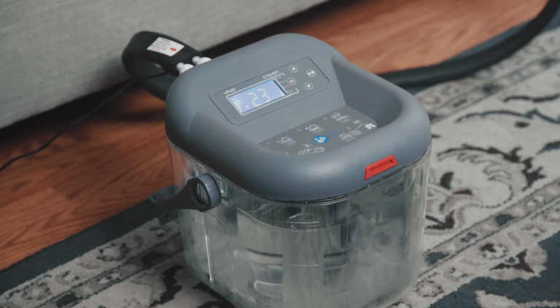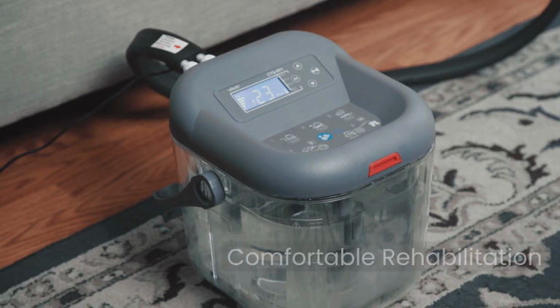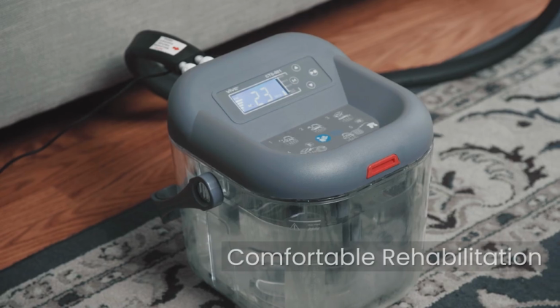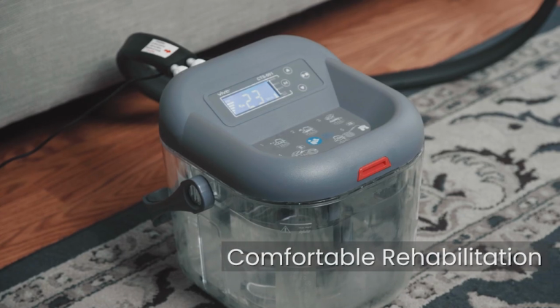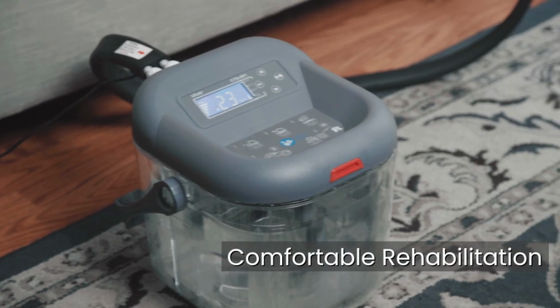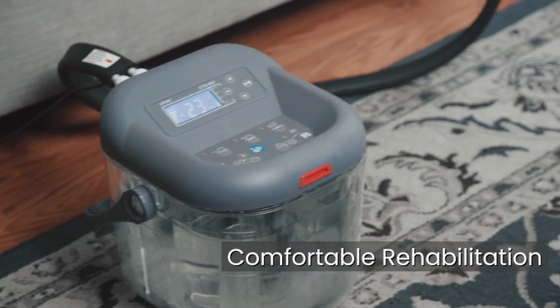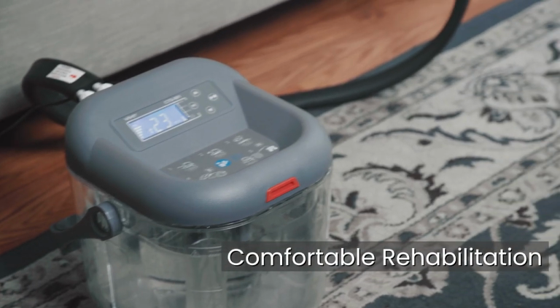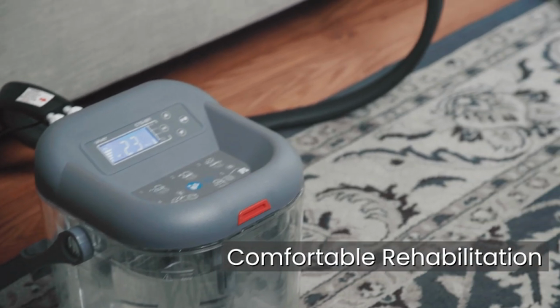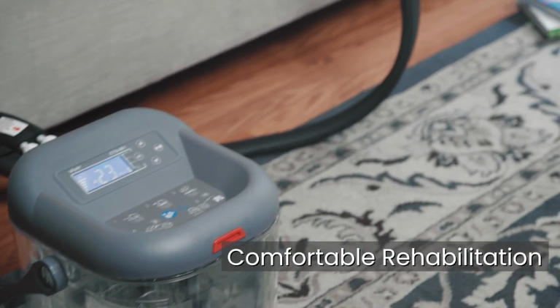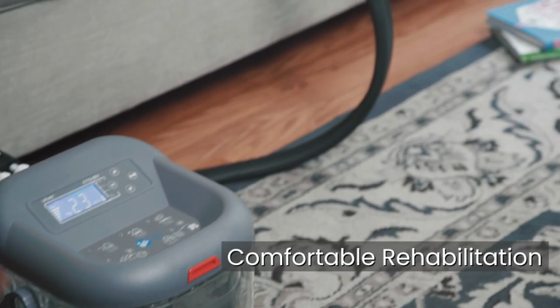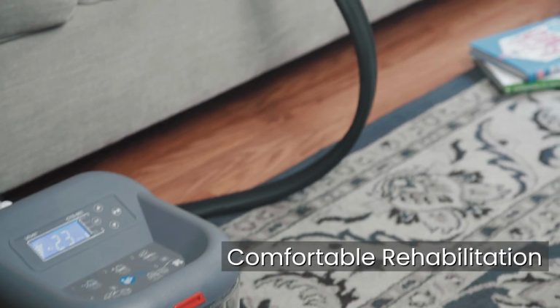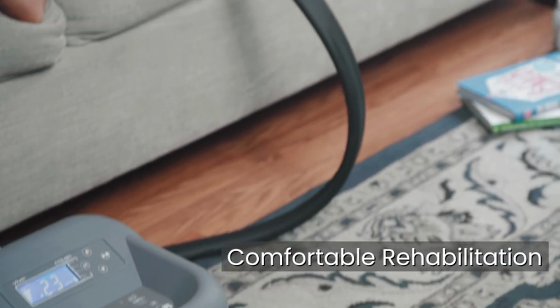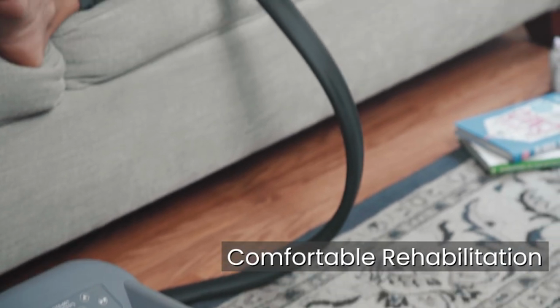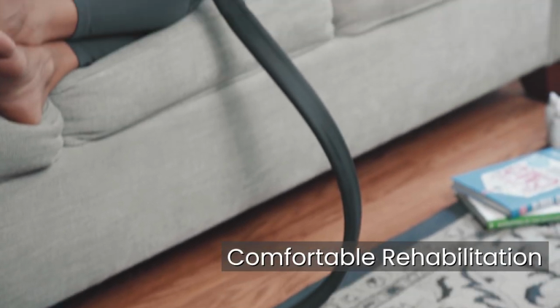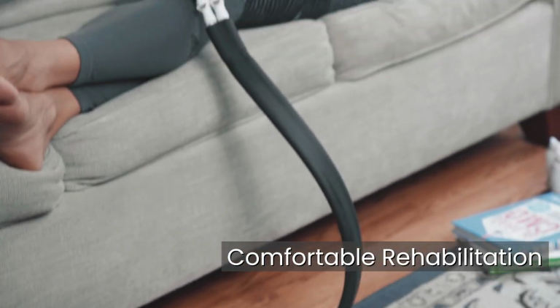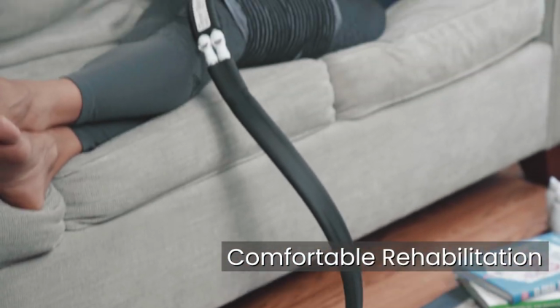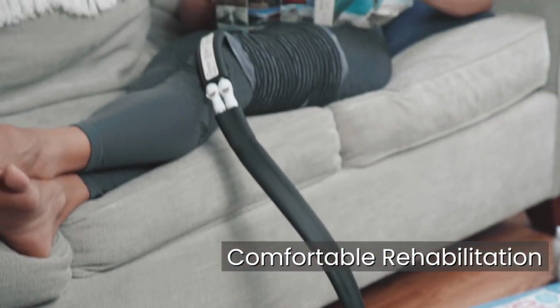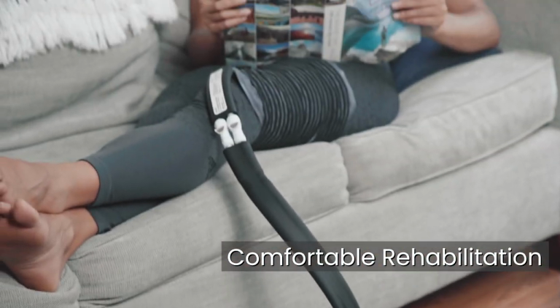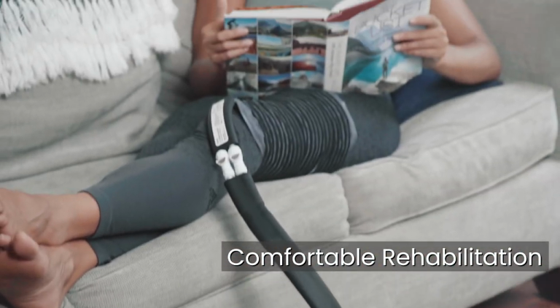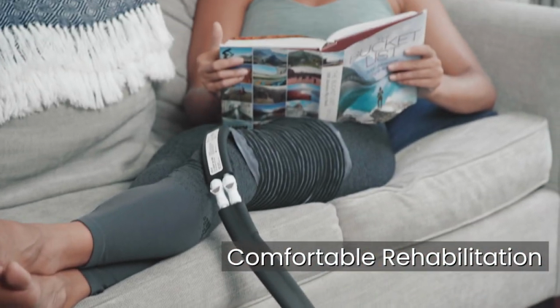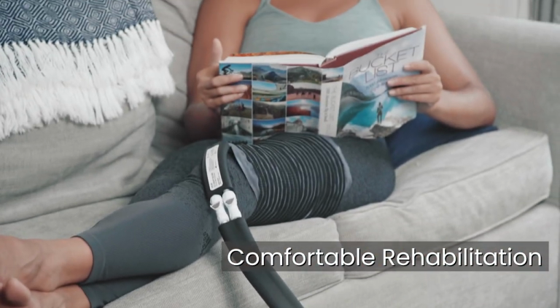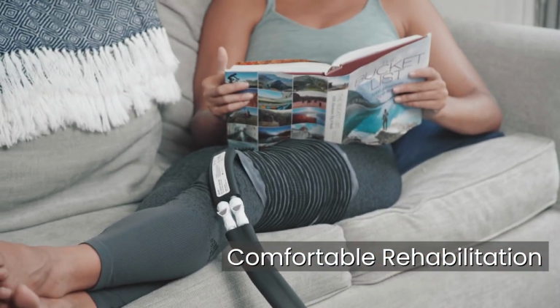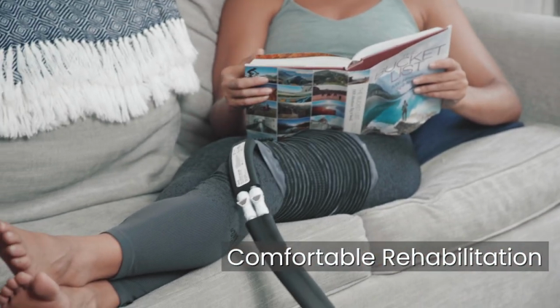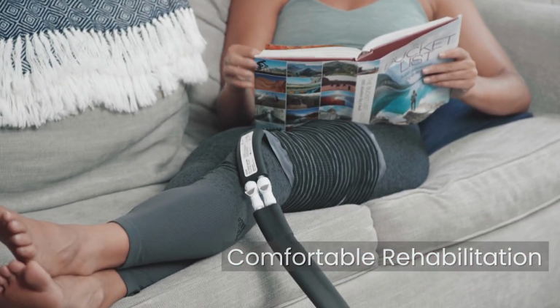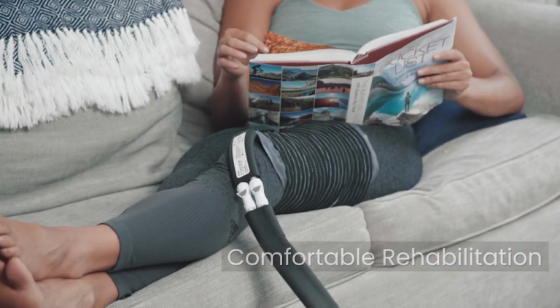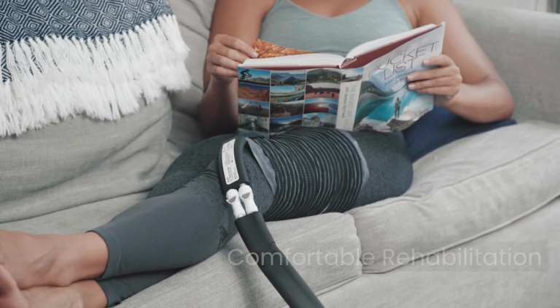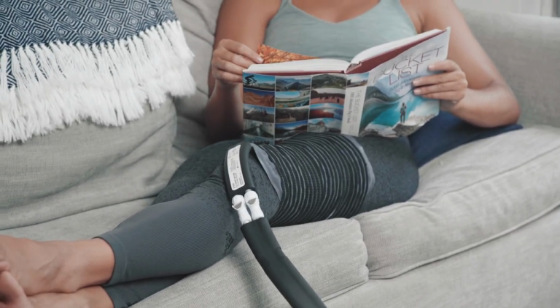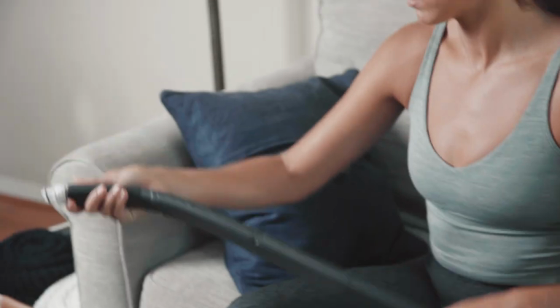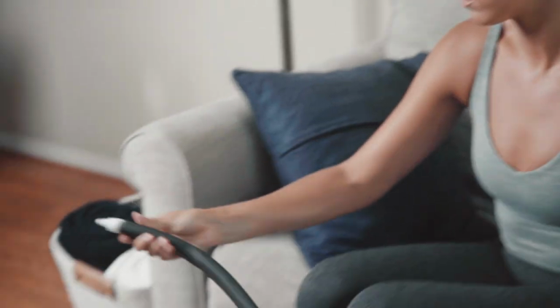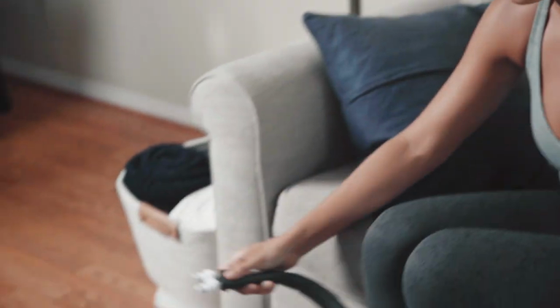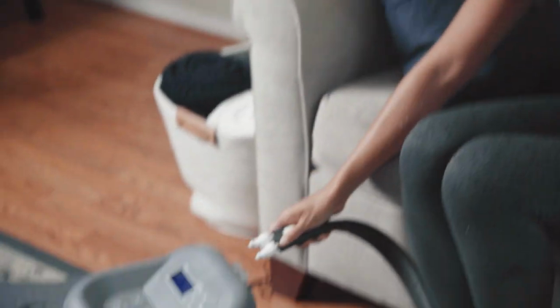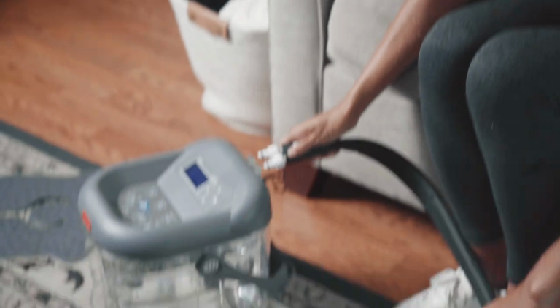The extra-long insulated tubing allows for comfortable rehabilitation at home and ensures that the water temperature remains constant throughout your treatment.